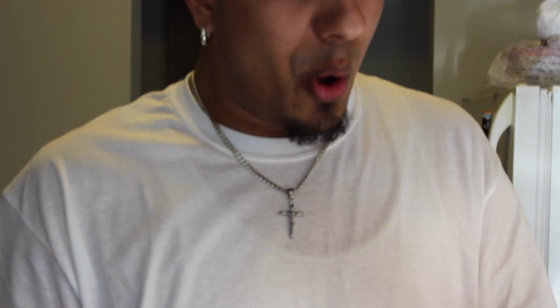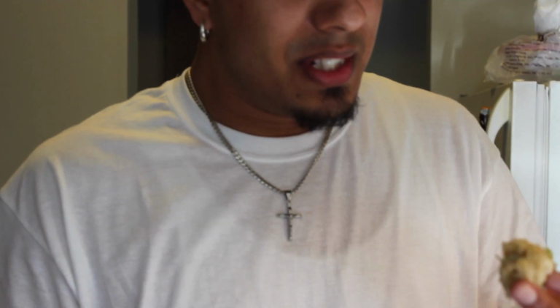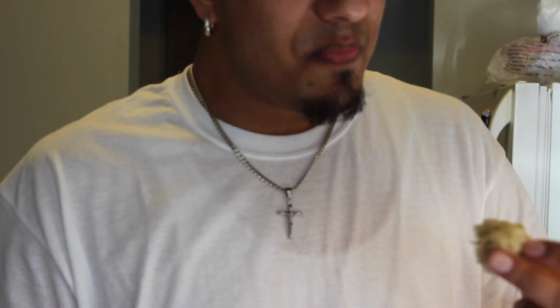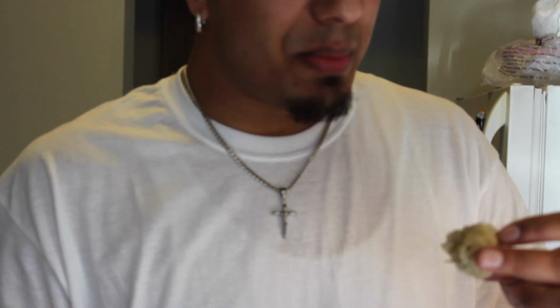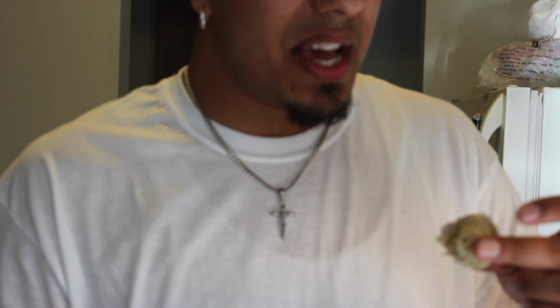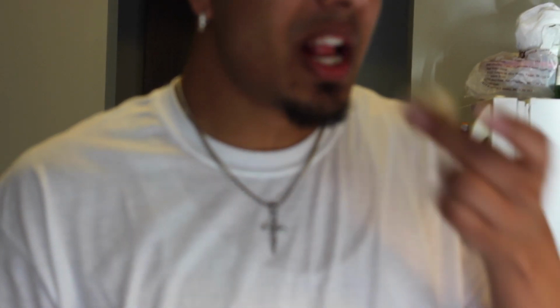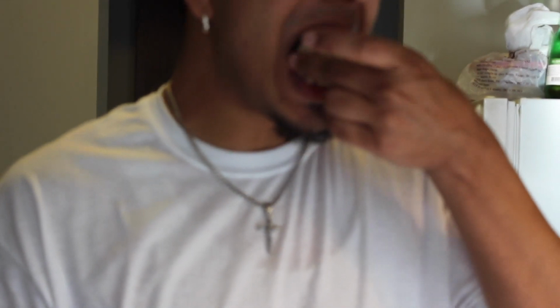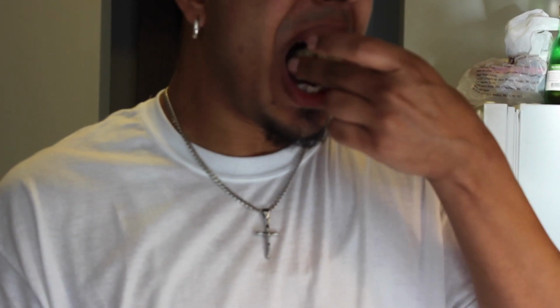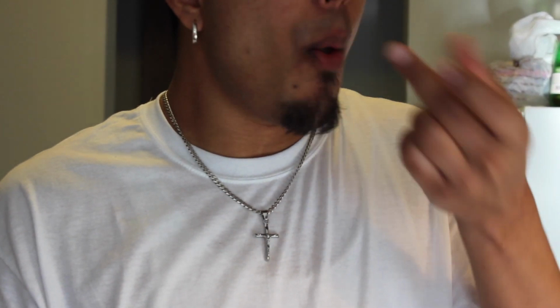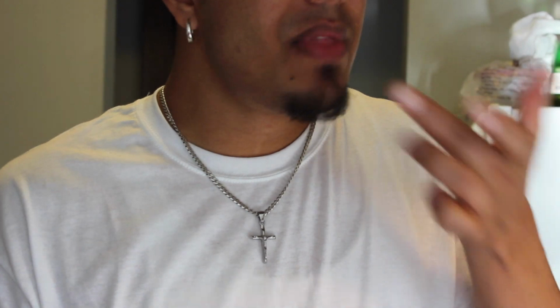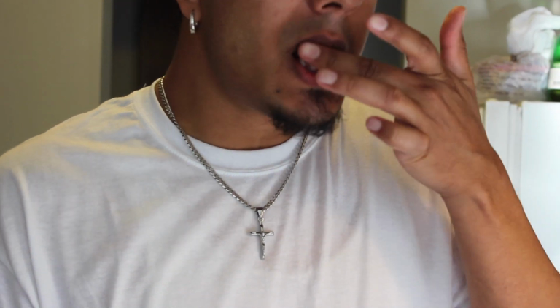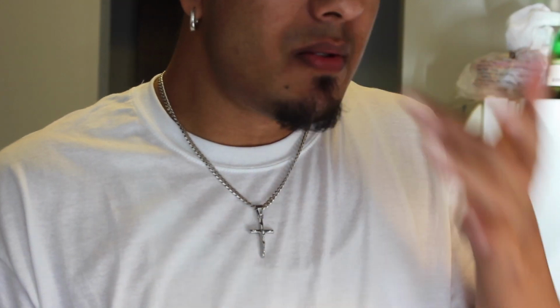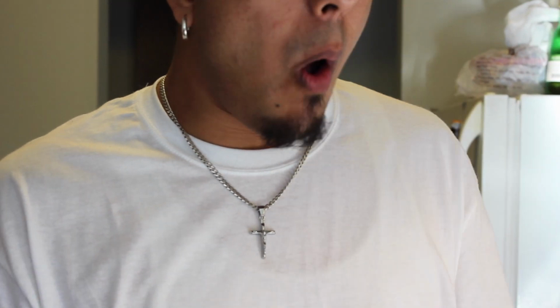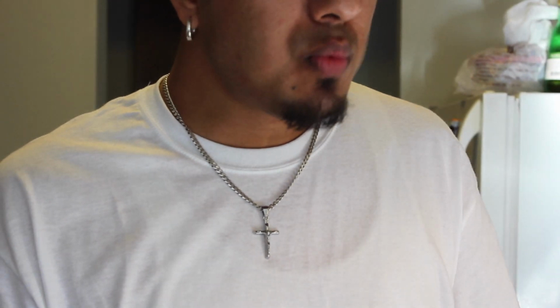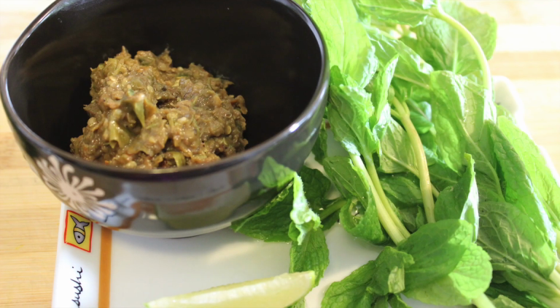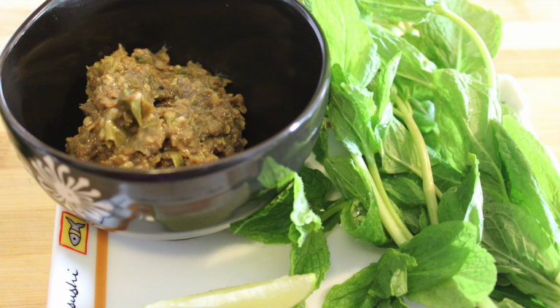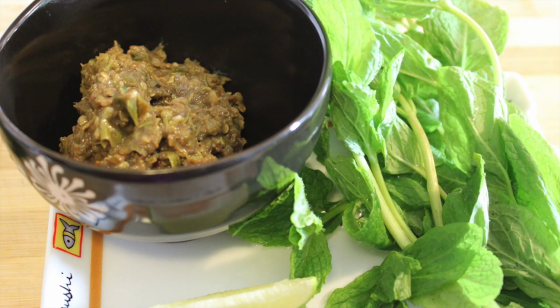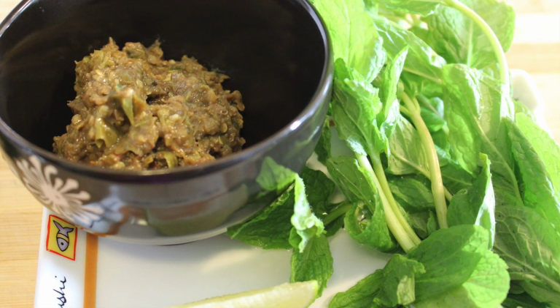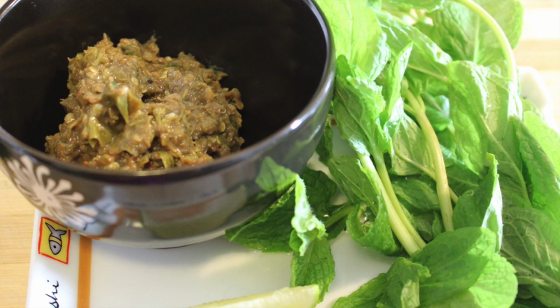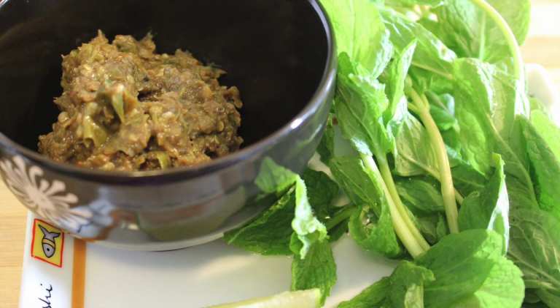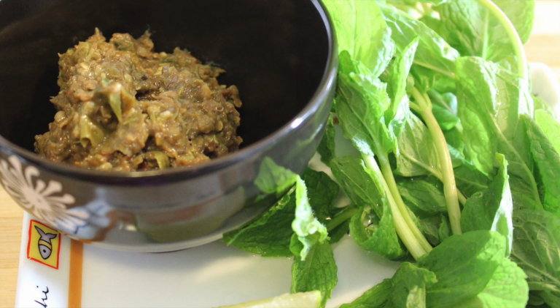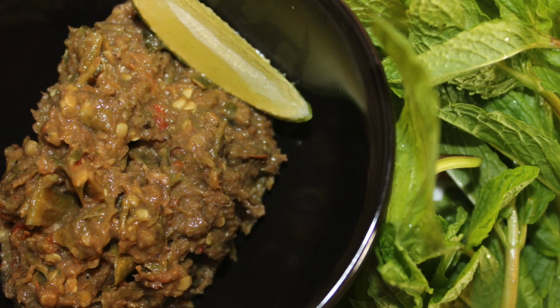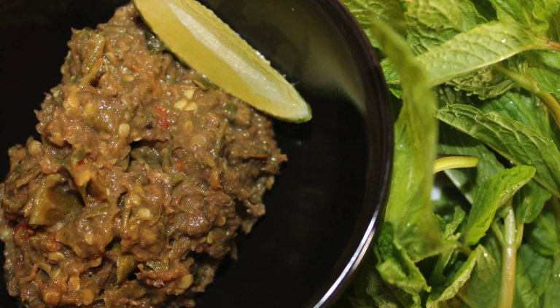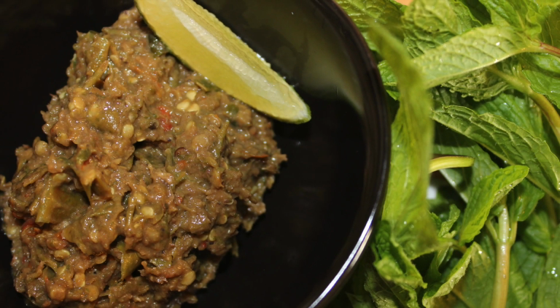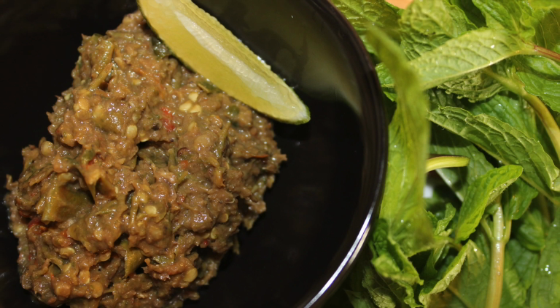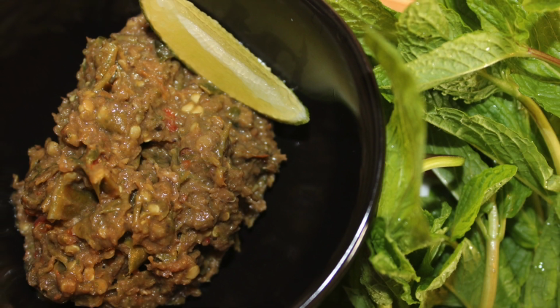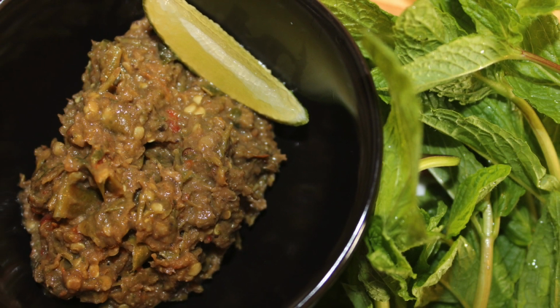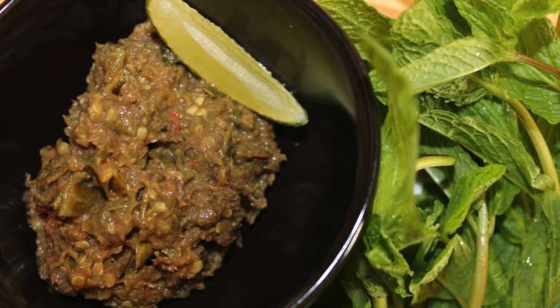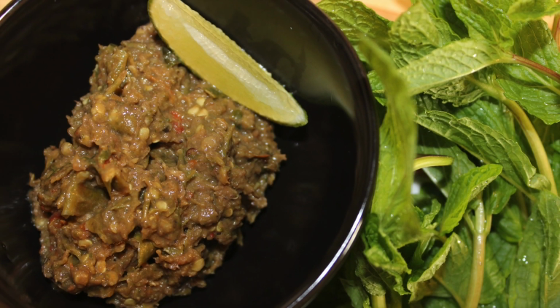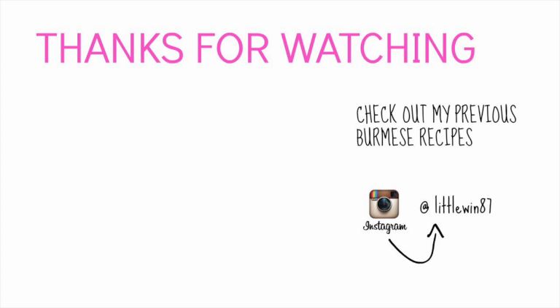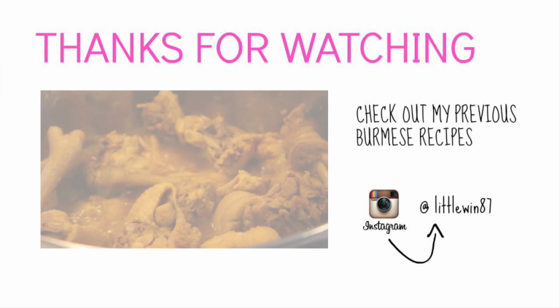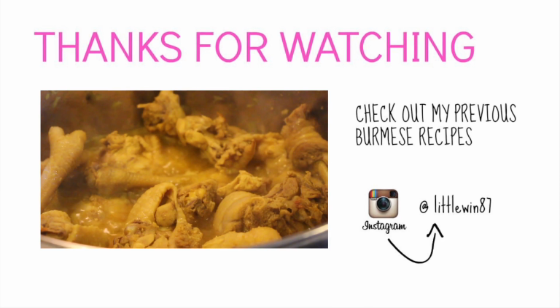Spicy! Okay you guys, thanks for watching. I hope you enjoyed this recipe and I'll see you again next time. Bye!